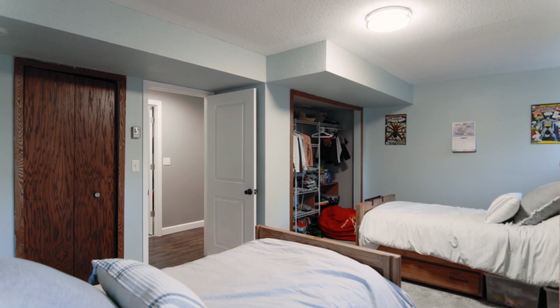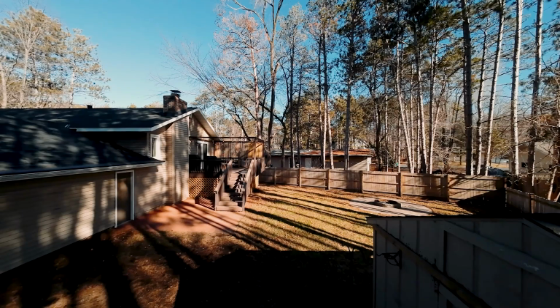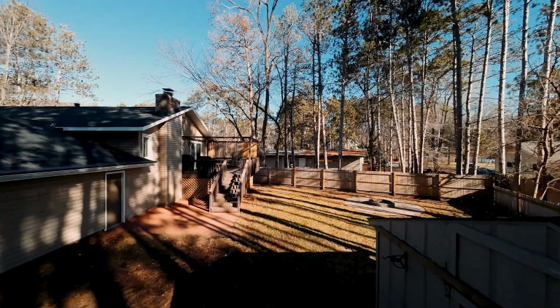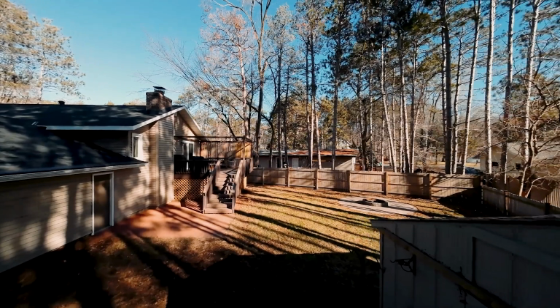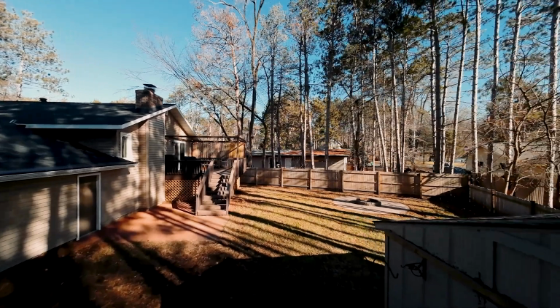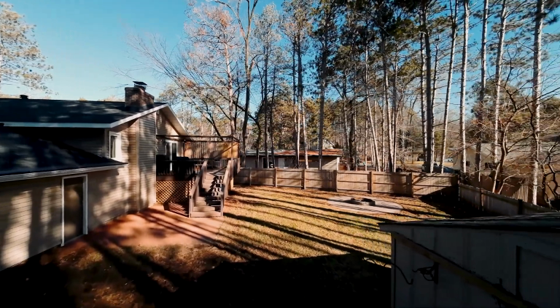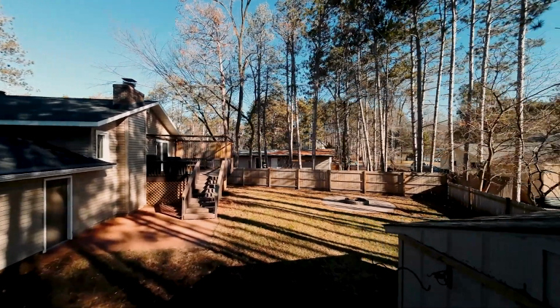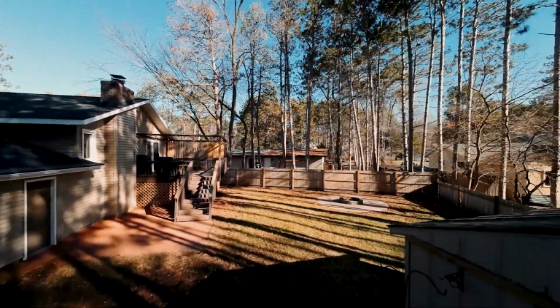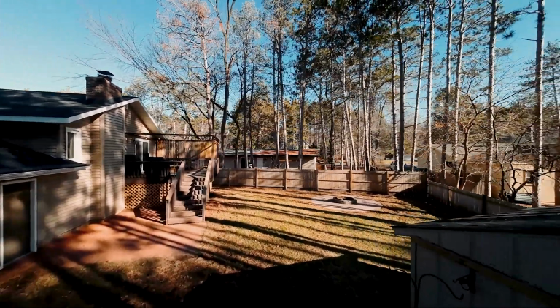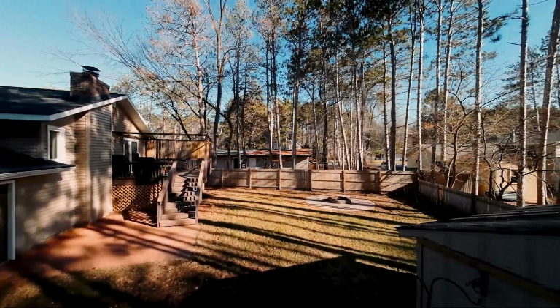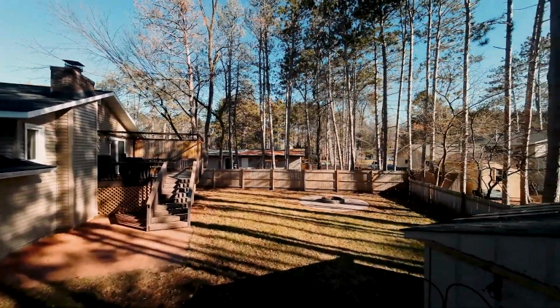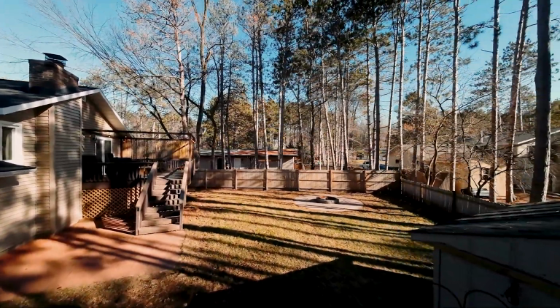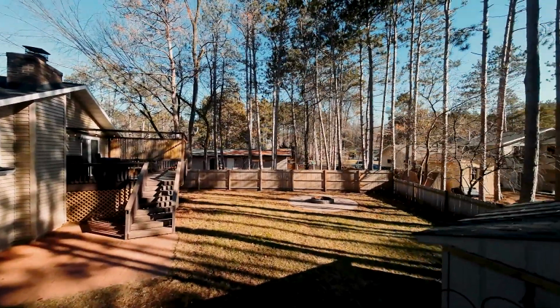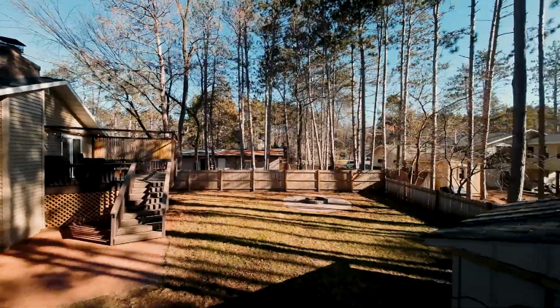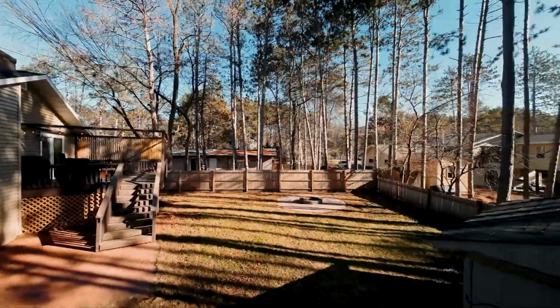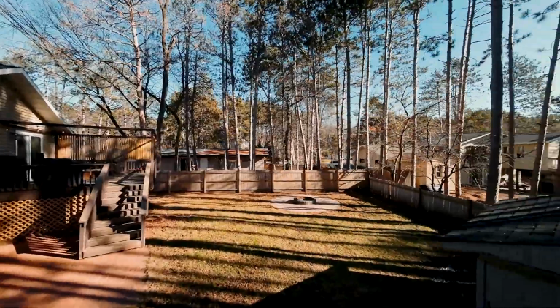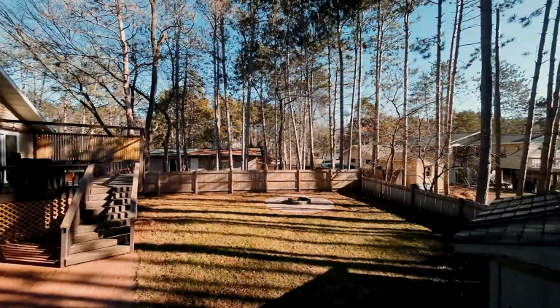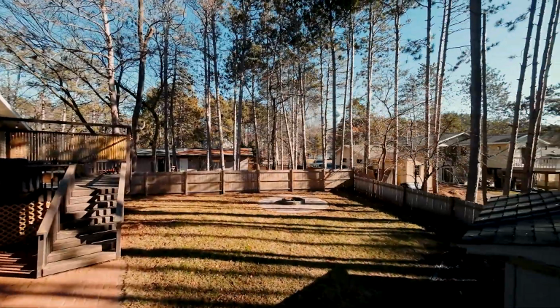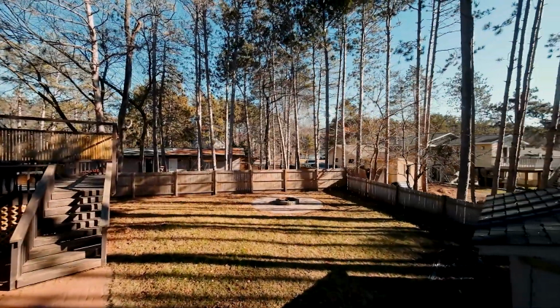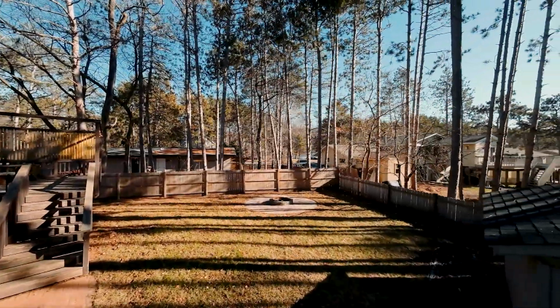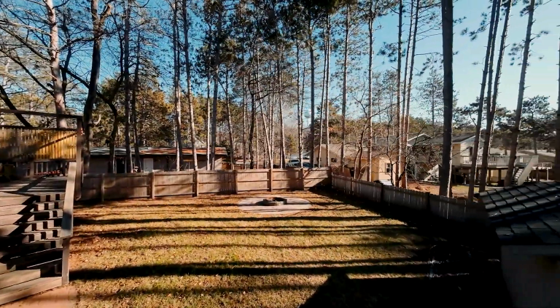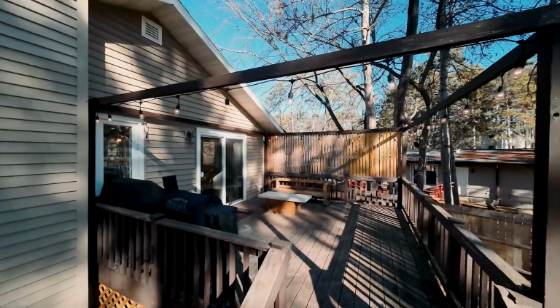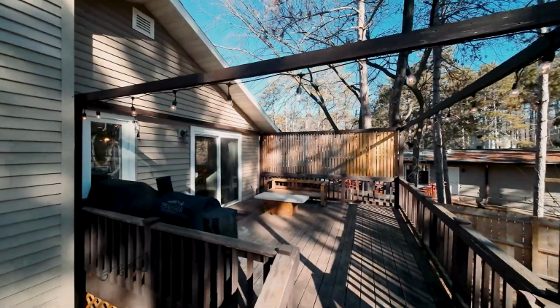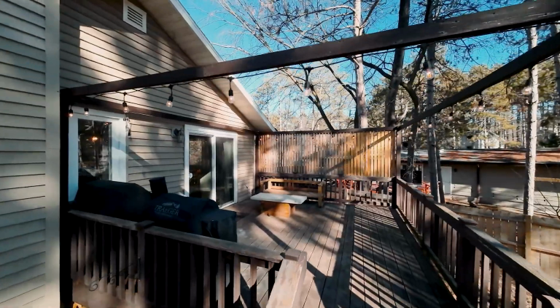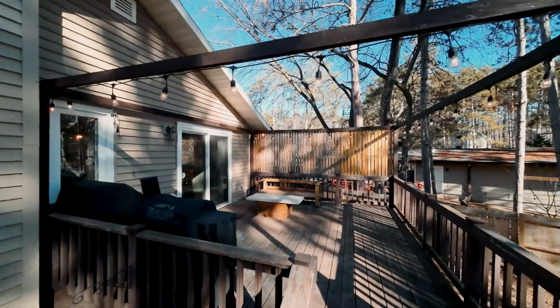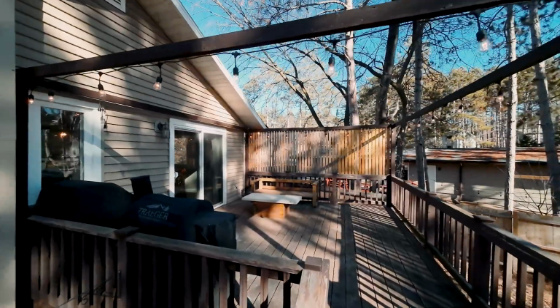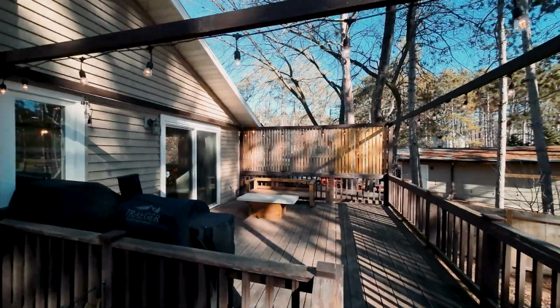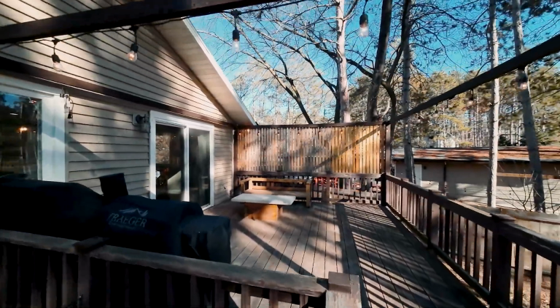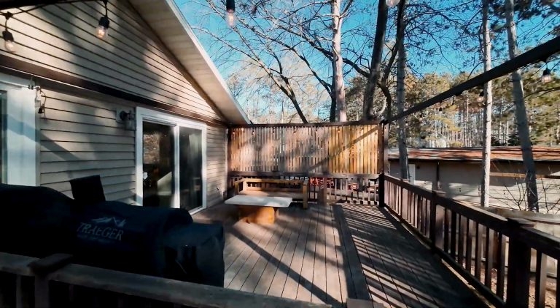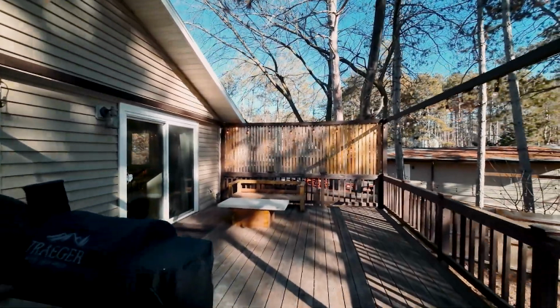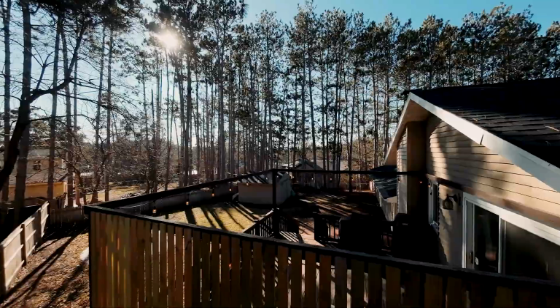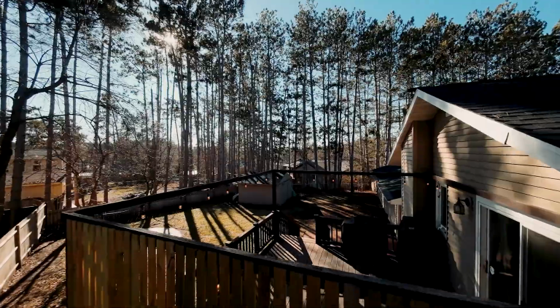Your backyard is incredible. You've got a deck, a bonfire pit, patio, and shed, and it's all fenced in.